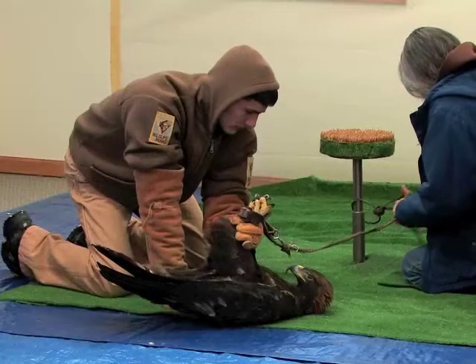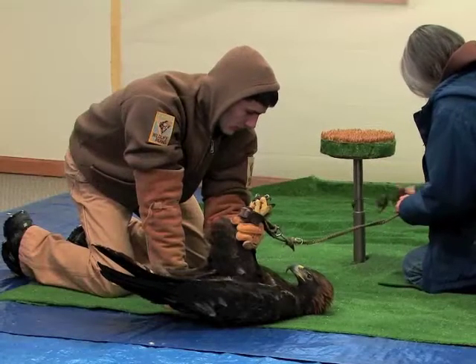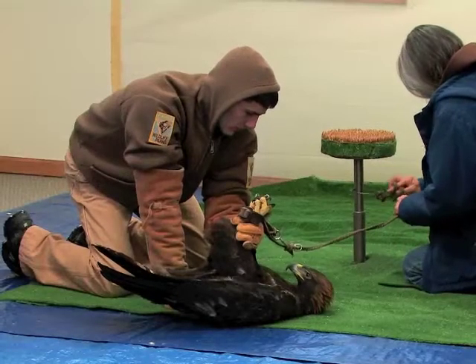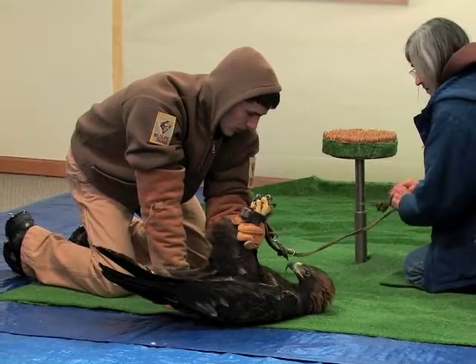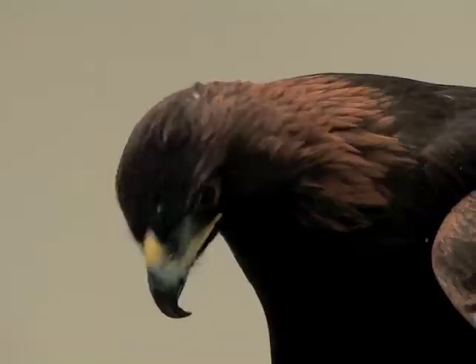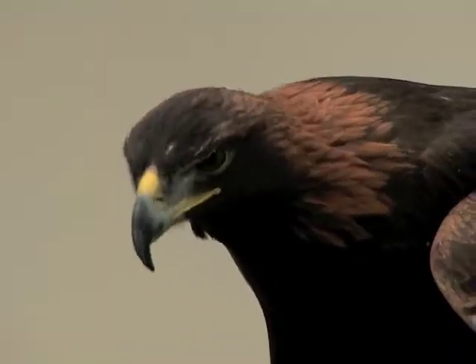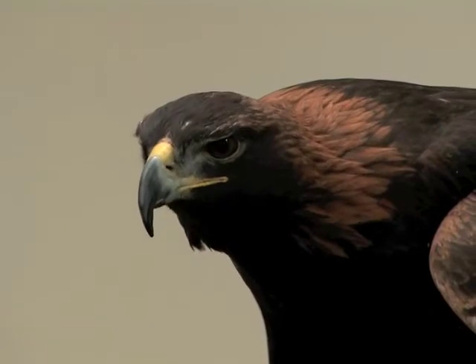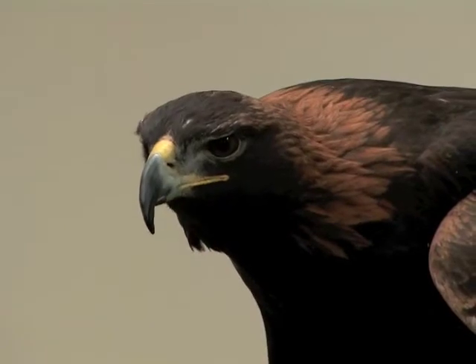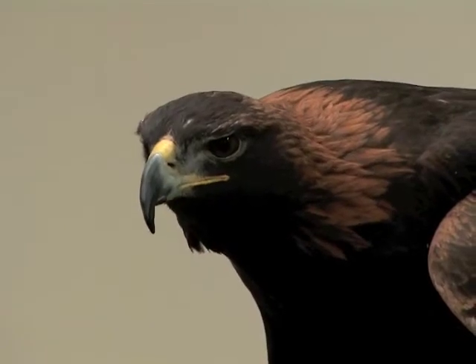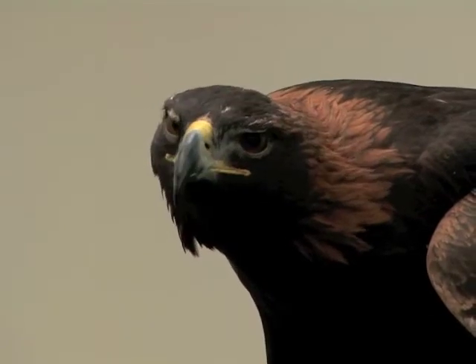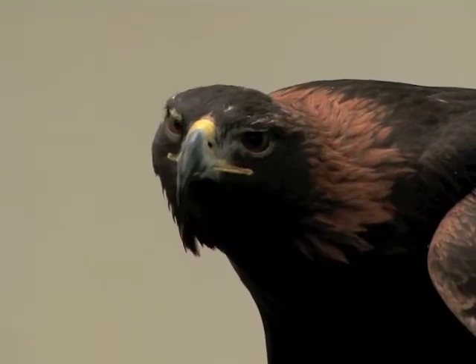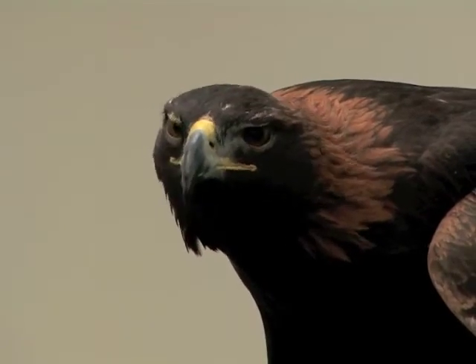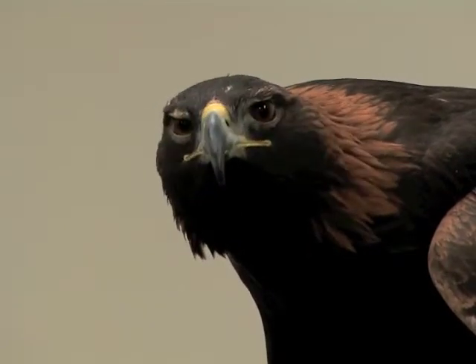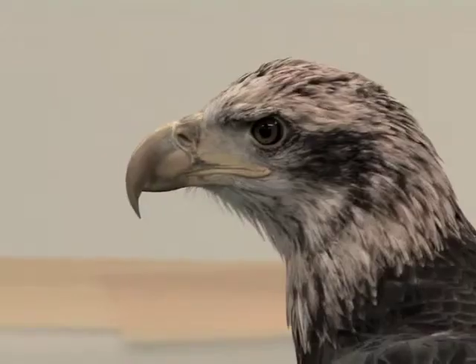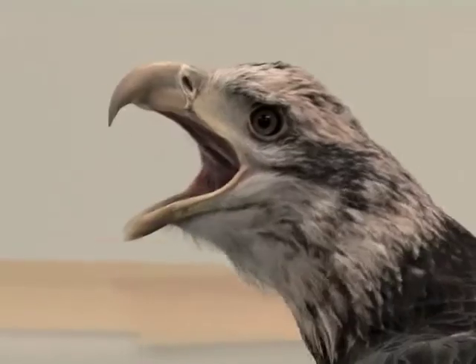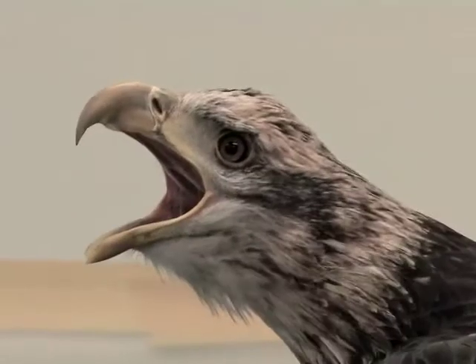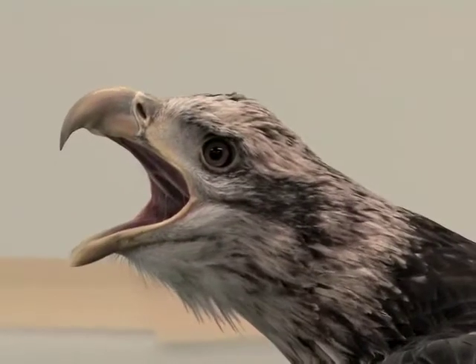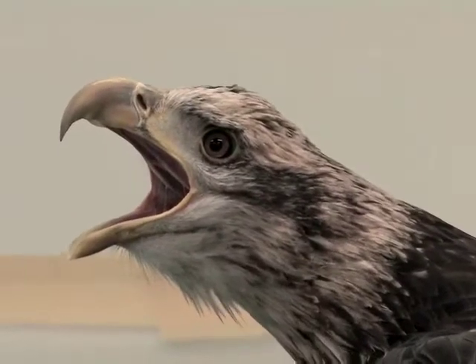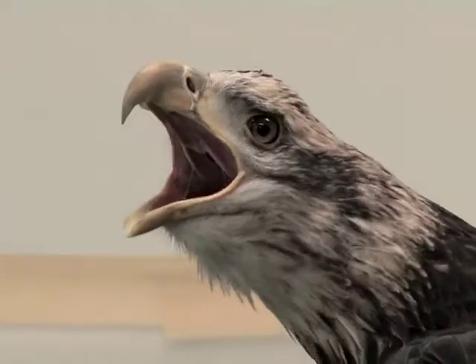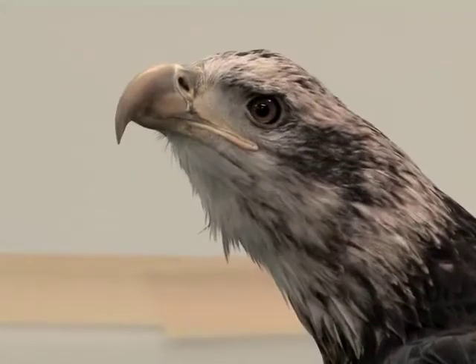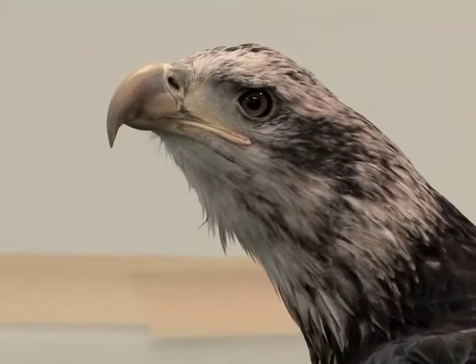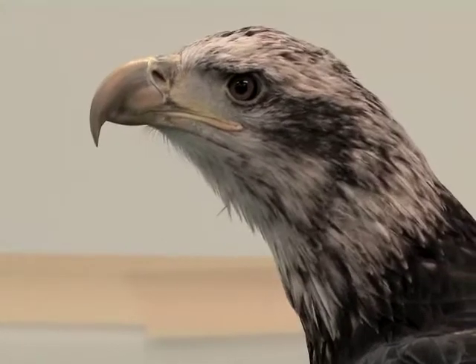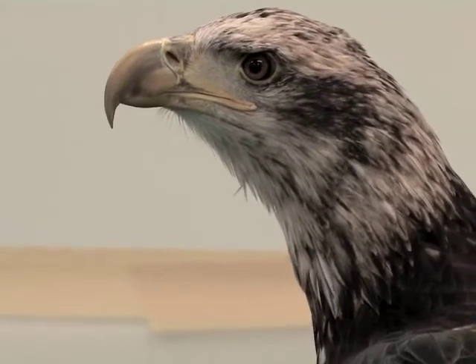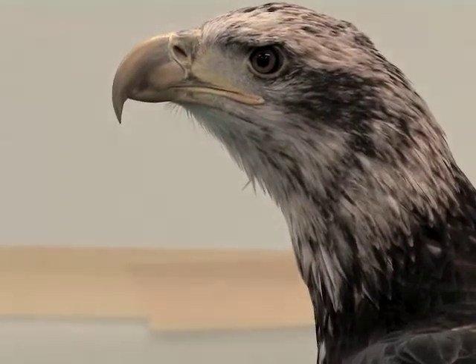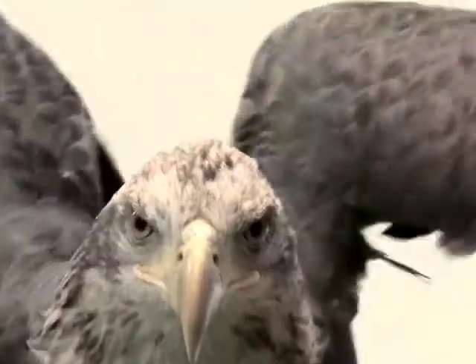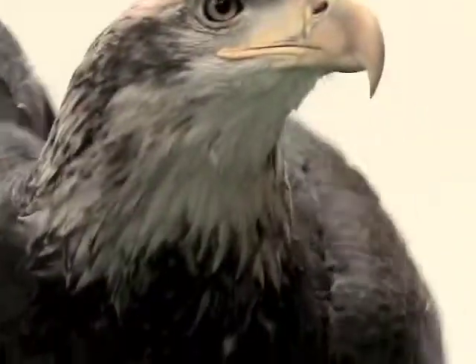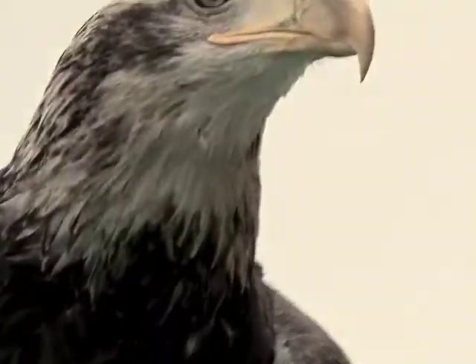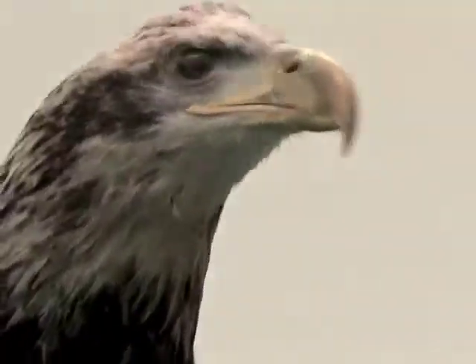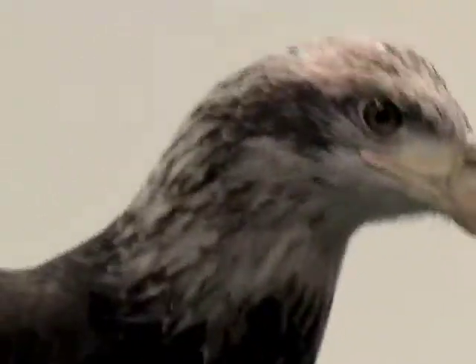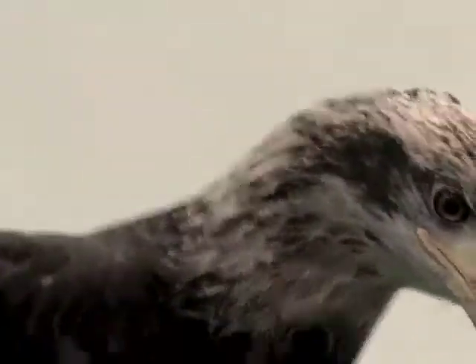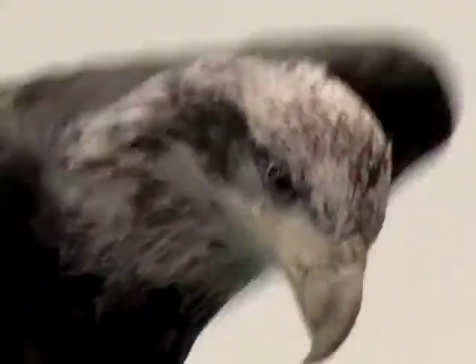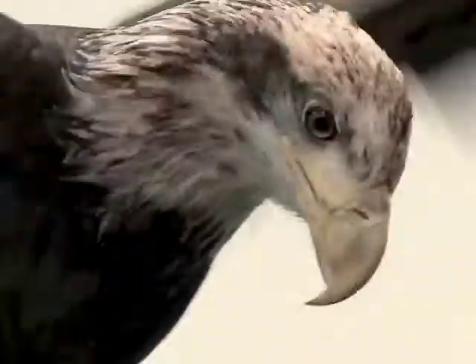Rehab eagles and other raptors are often on hand at these events. Live birds acclimated to people allow rare, better-than-zoo looks as experts present information on Kansas birds of prey.